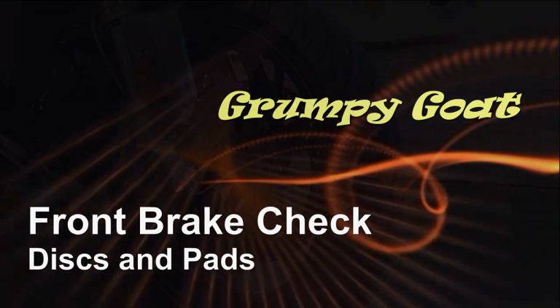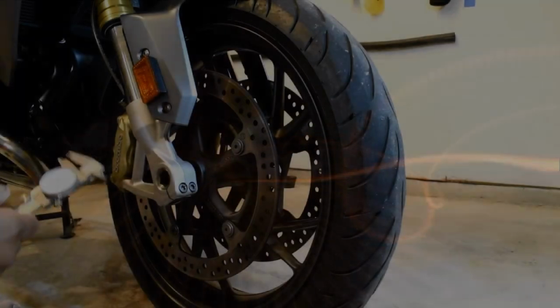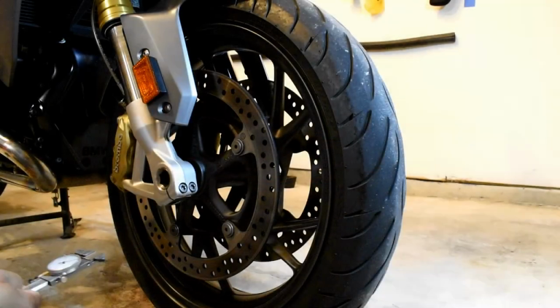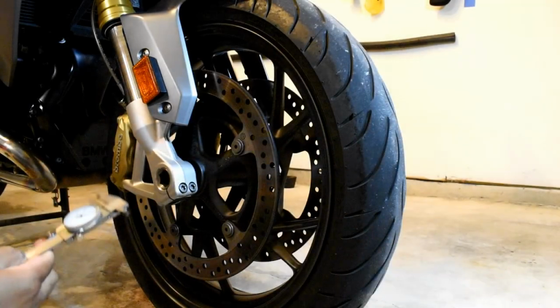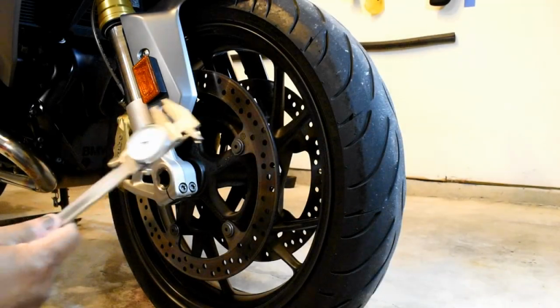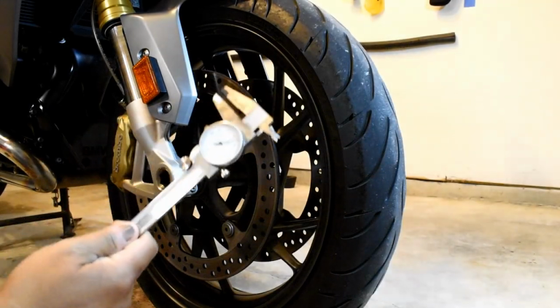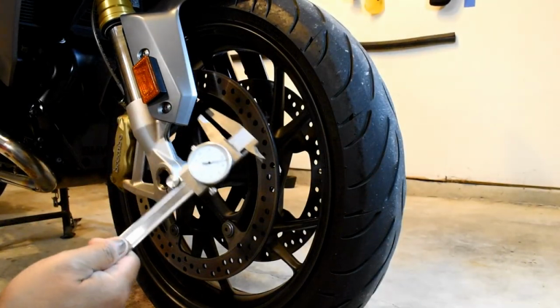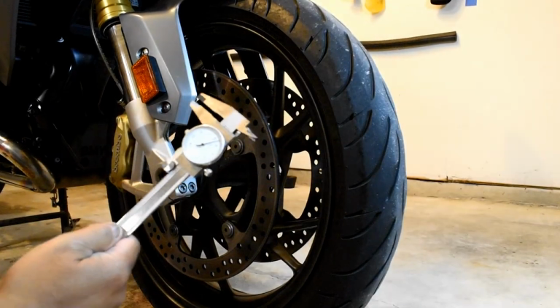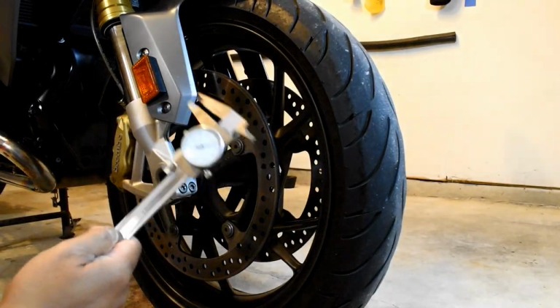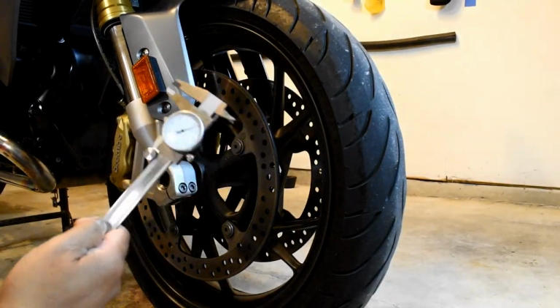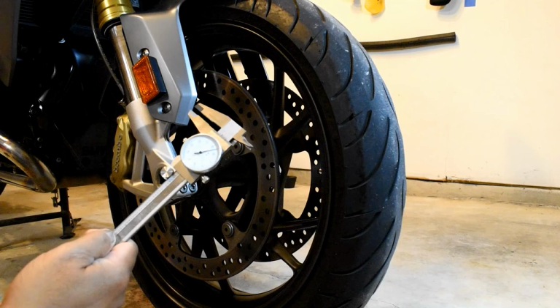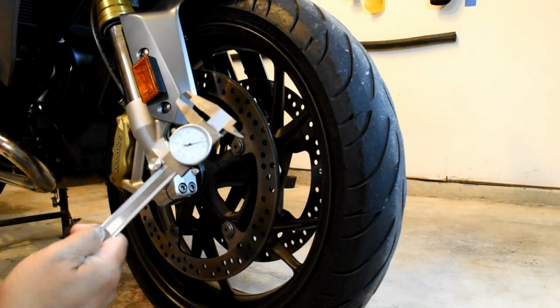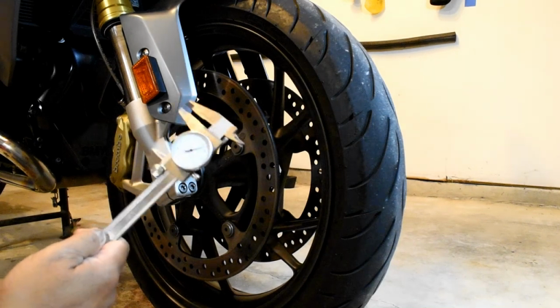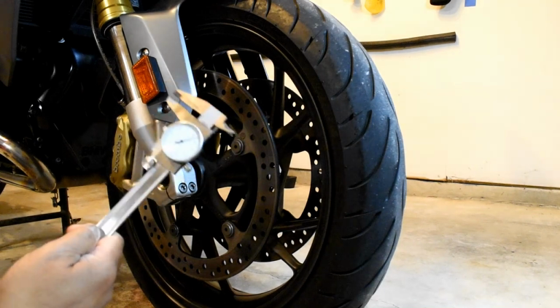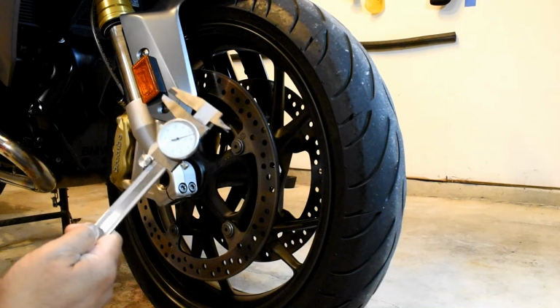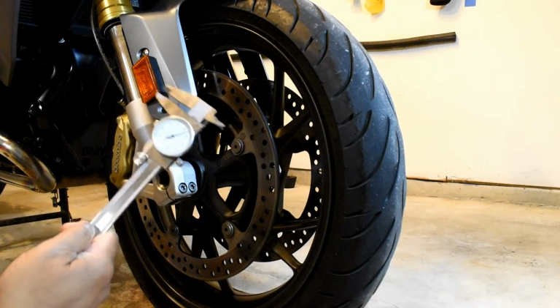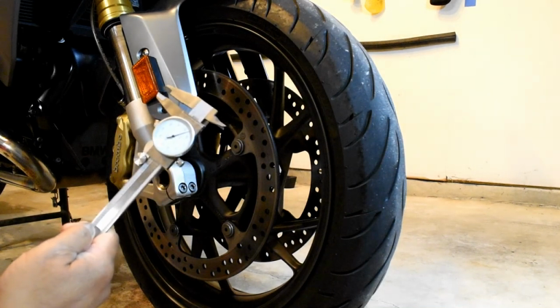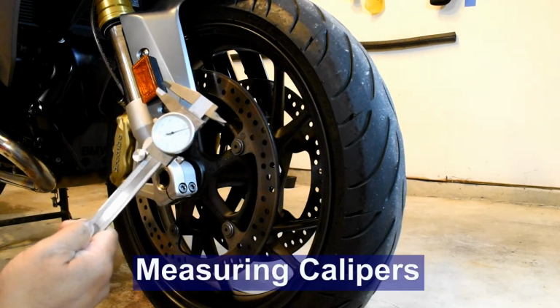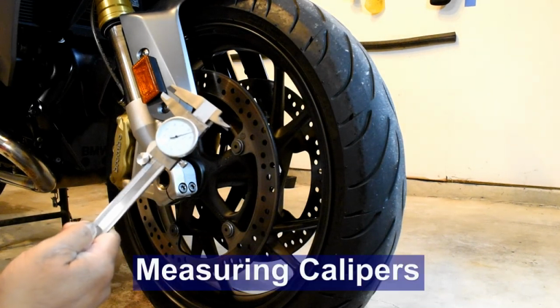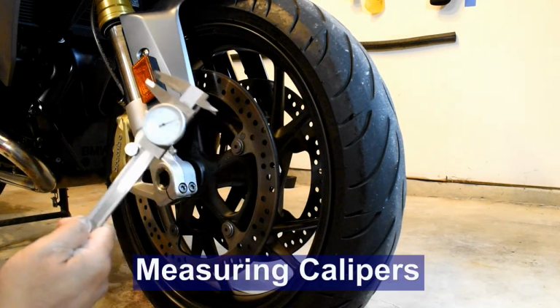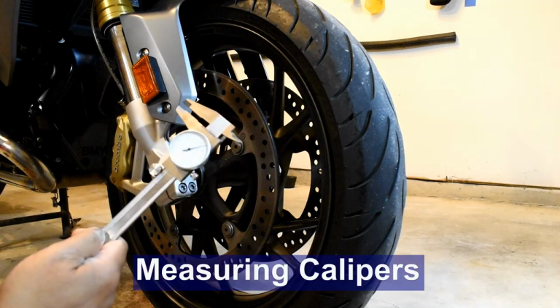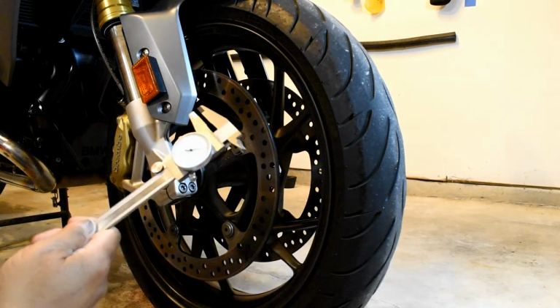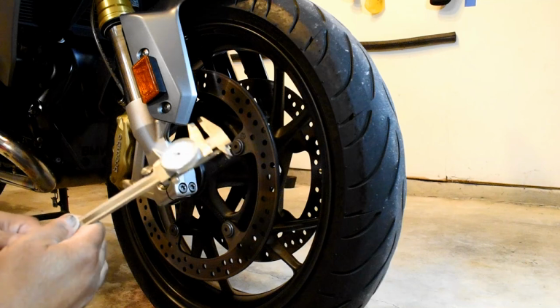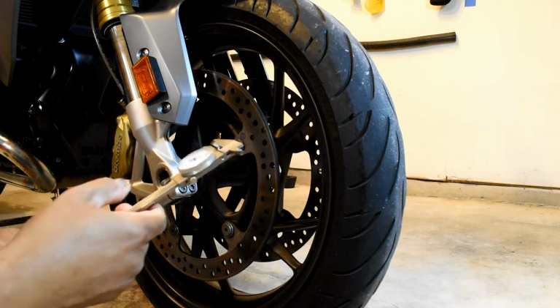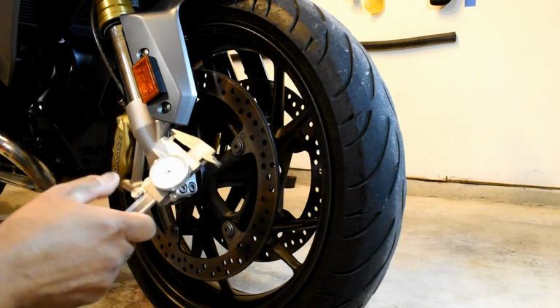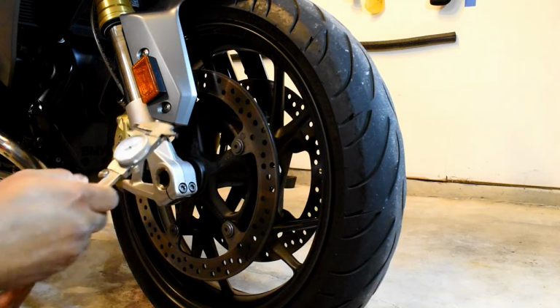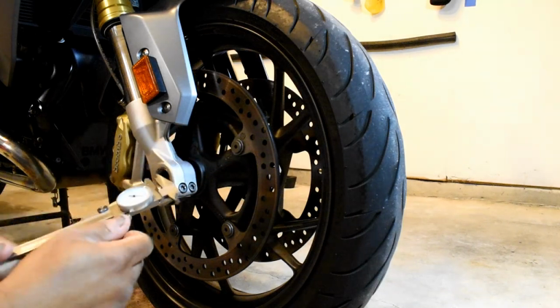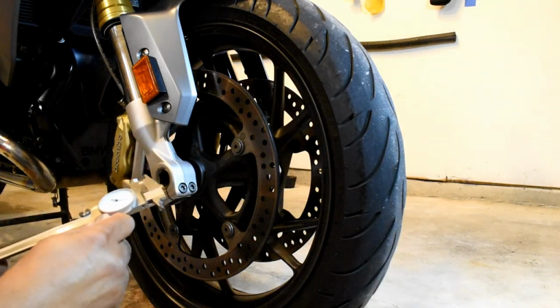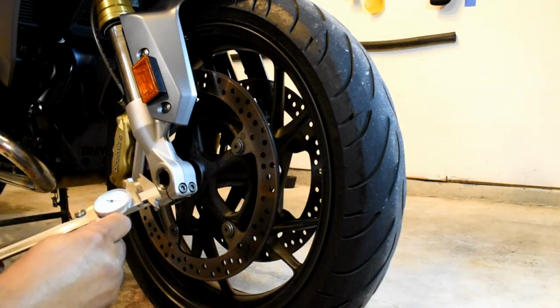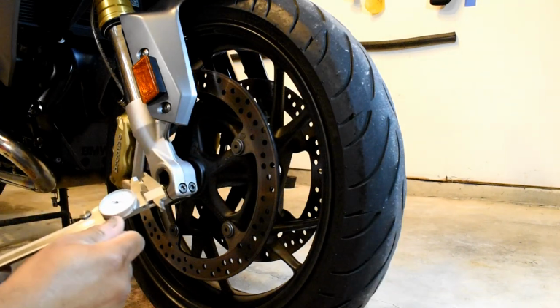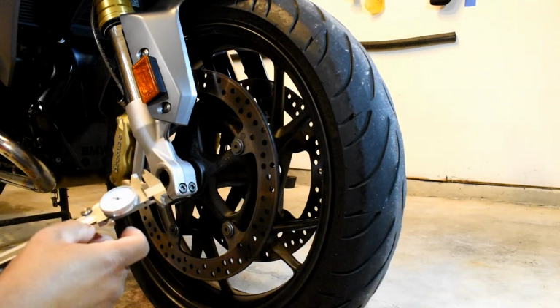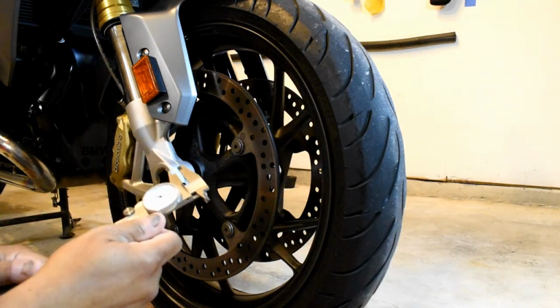To measure the brake thickness of your brake disc or your brake pads, you're going to need one of these — a vernier caliper. Familiarize yourself with how to read it and then set about using it.